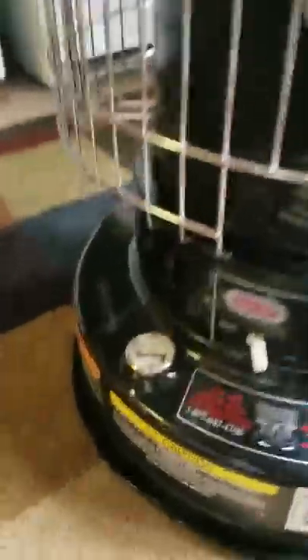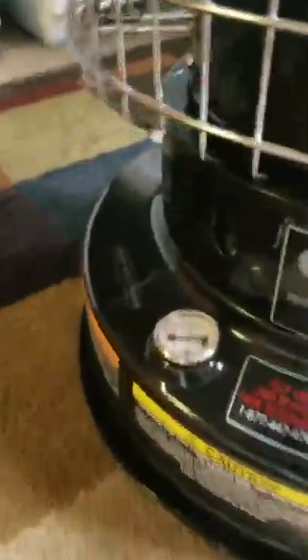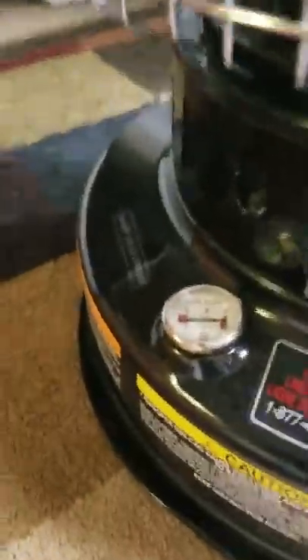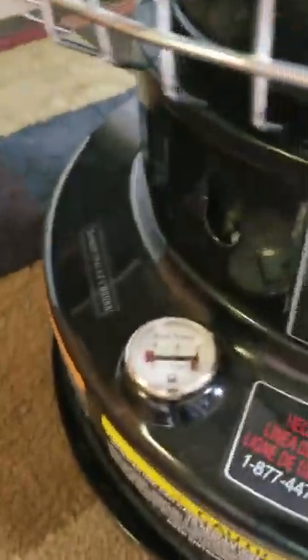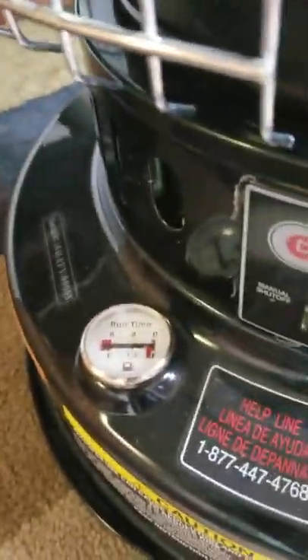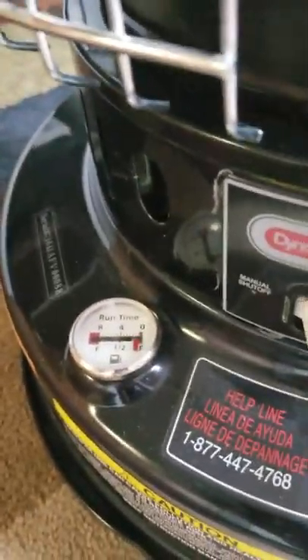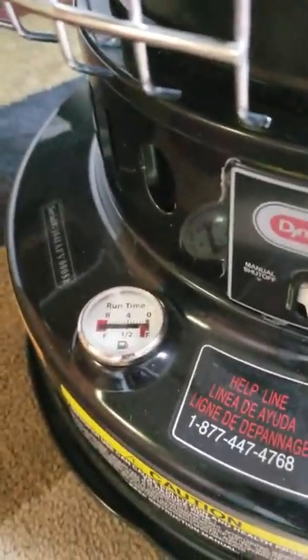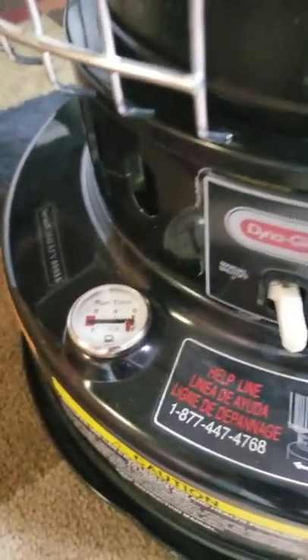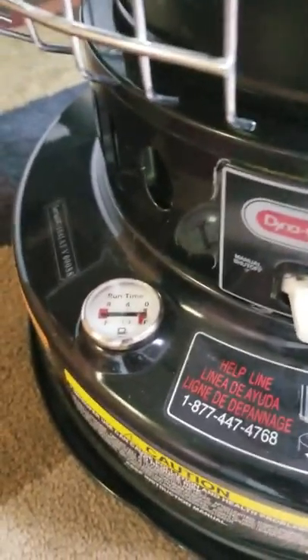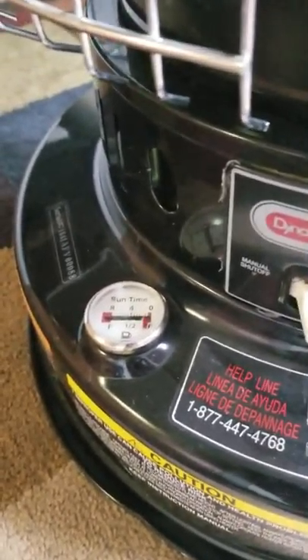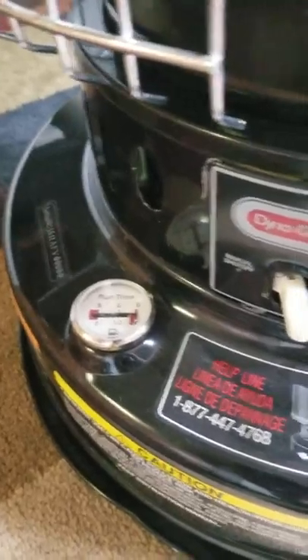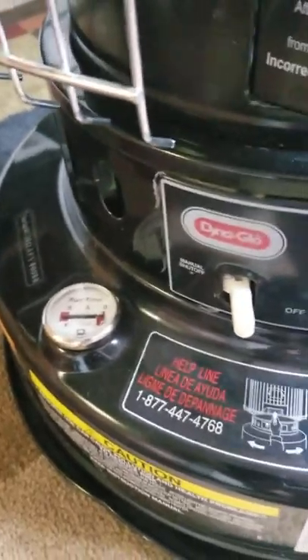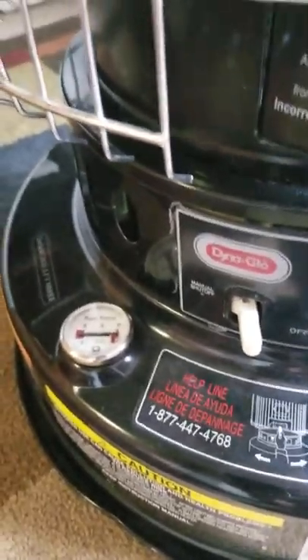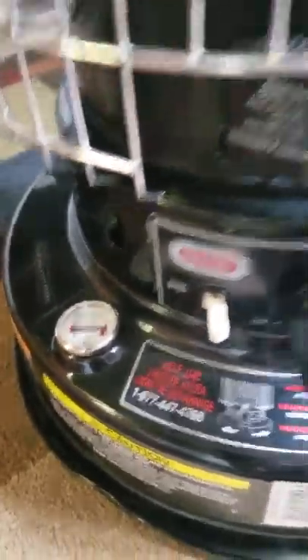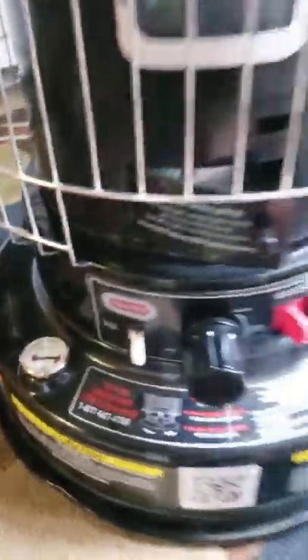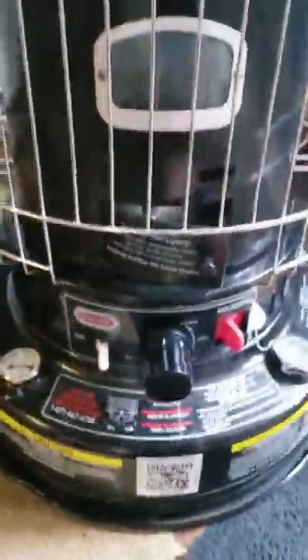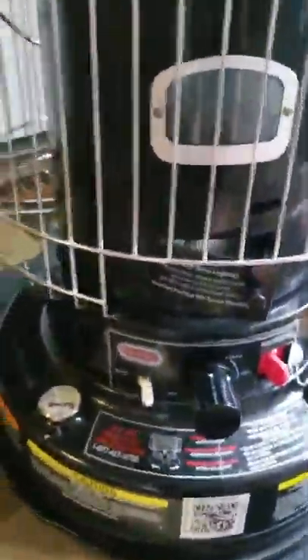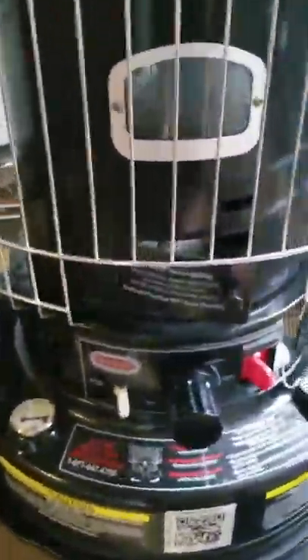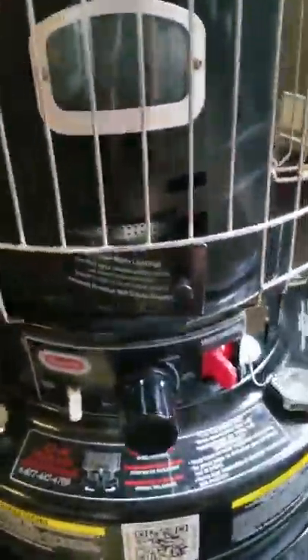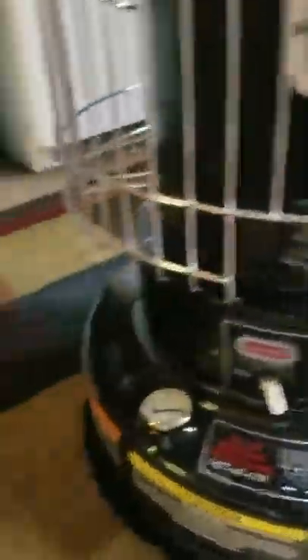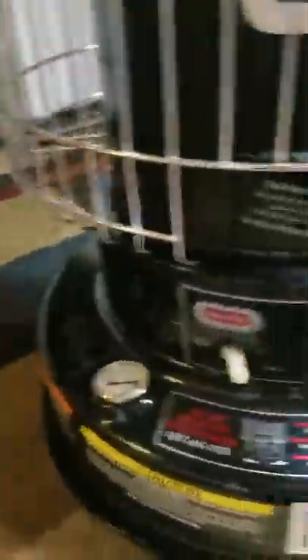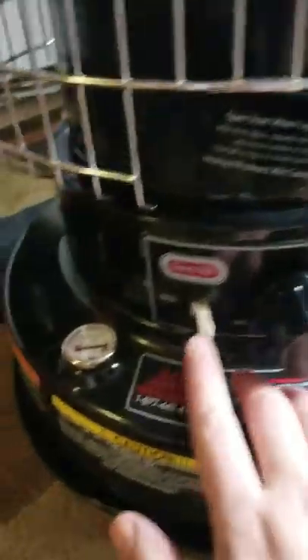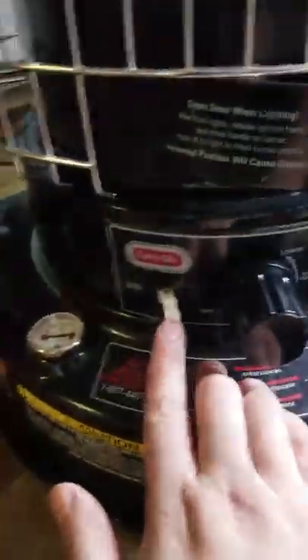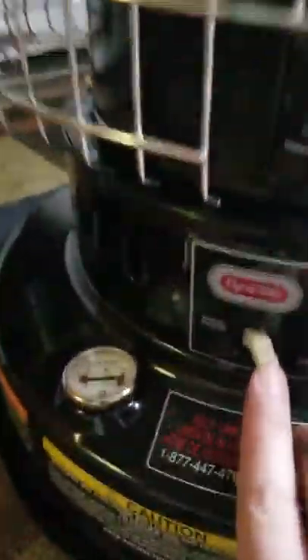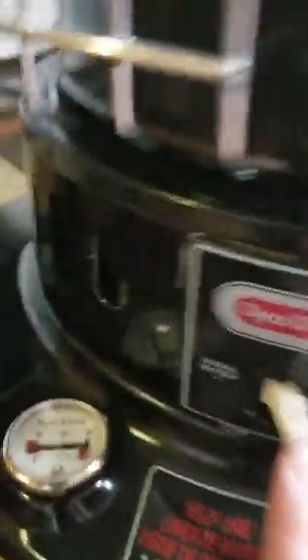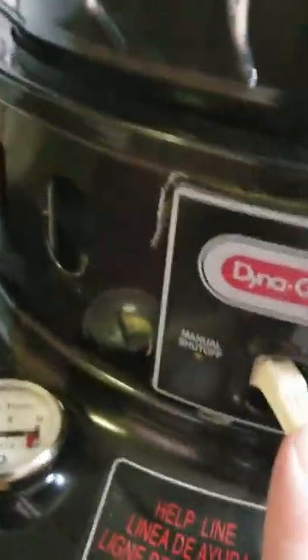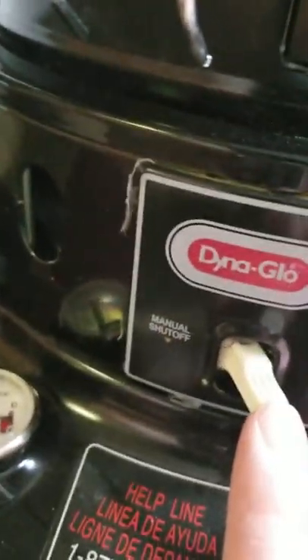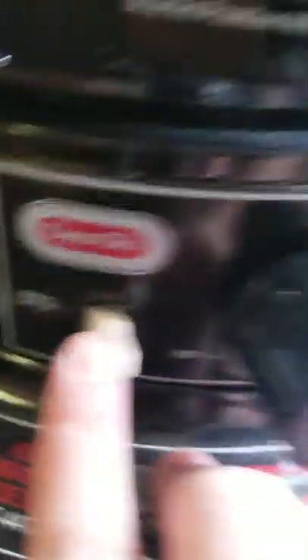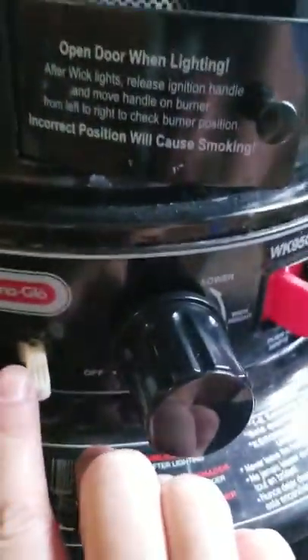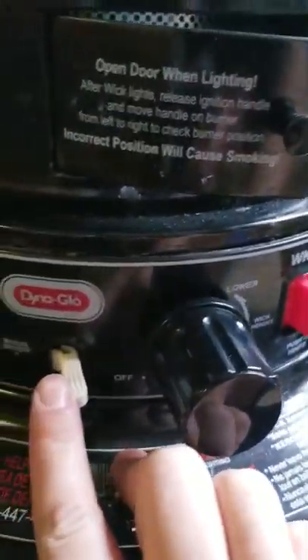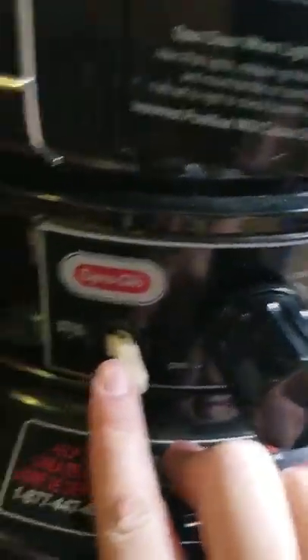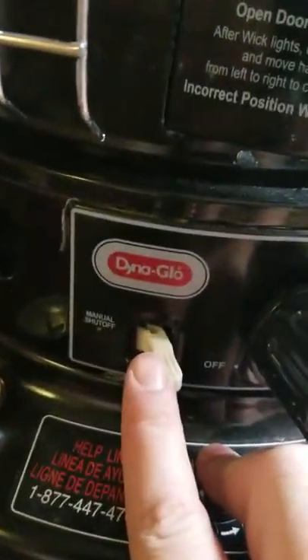Here are your basic functions. You've got a fuel gauge there — you can tell this one is running pretty low, but it will suffice for the purpose of this video. Right here is your manual shut-off. Now that wick is all the way up right now, you click this...